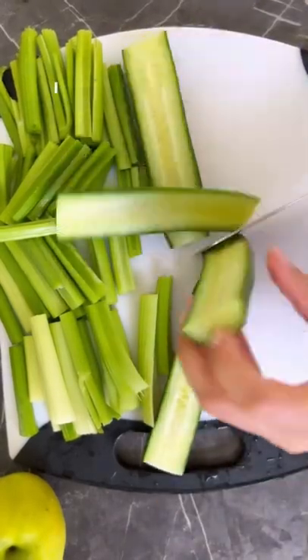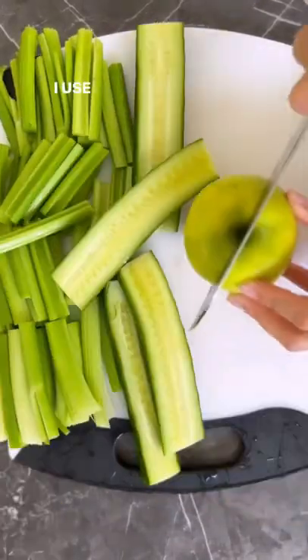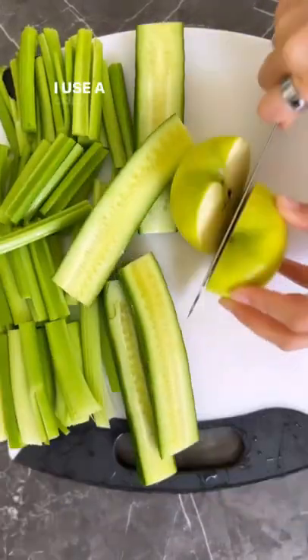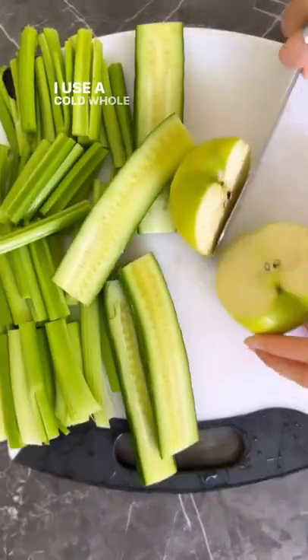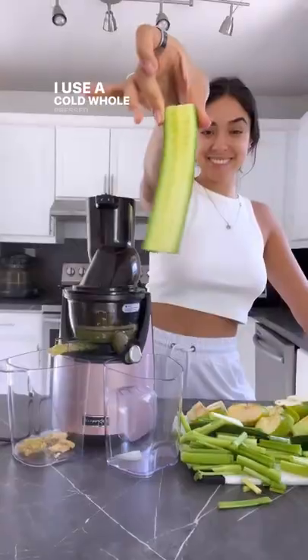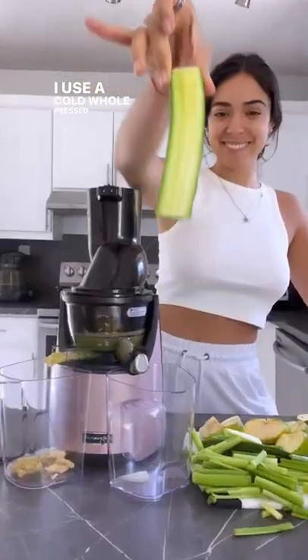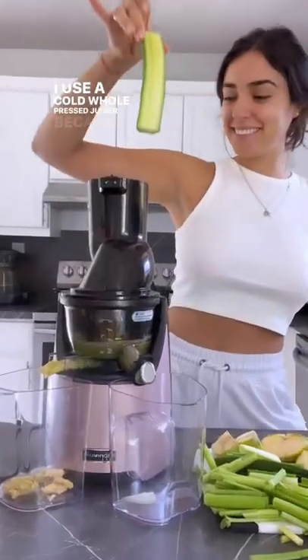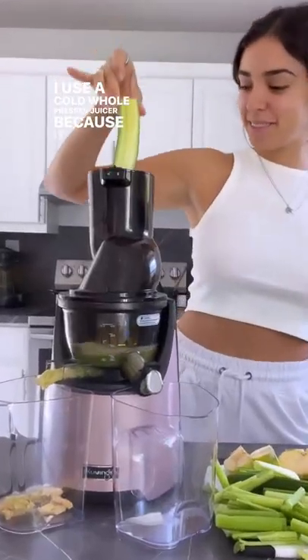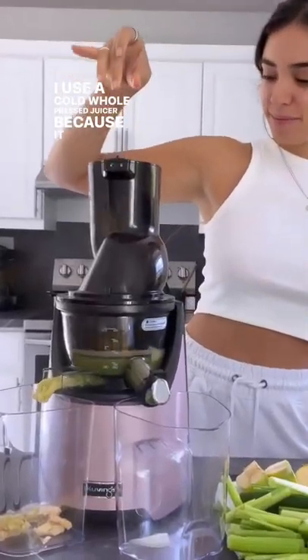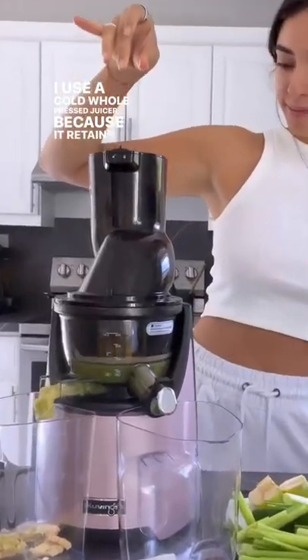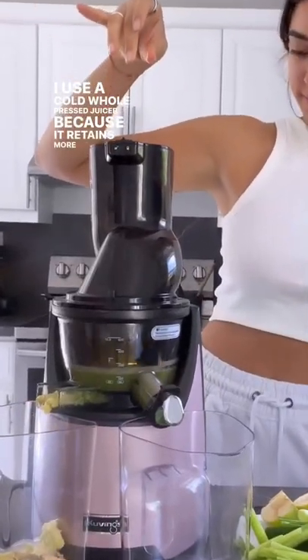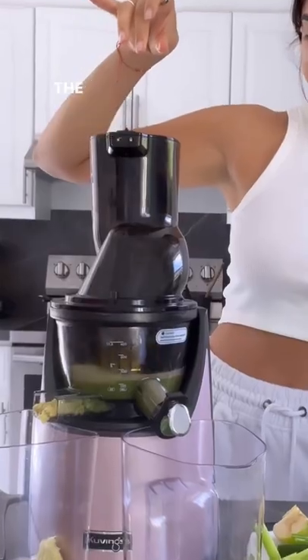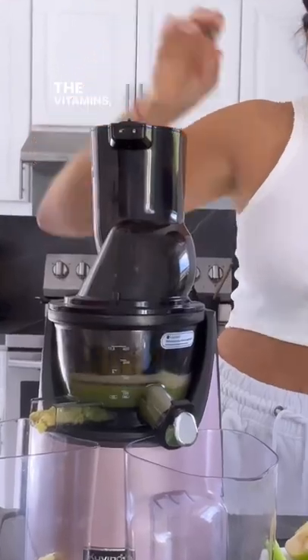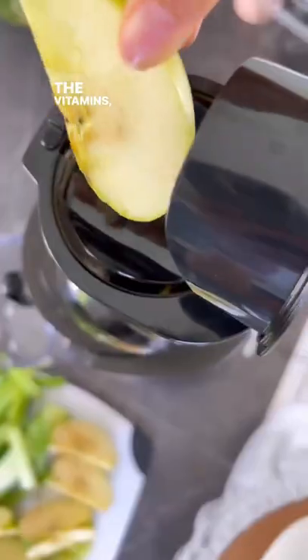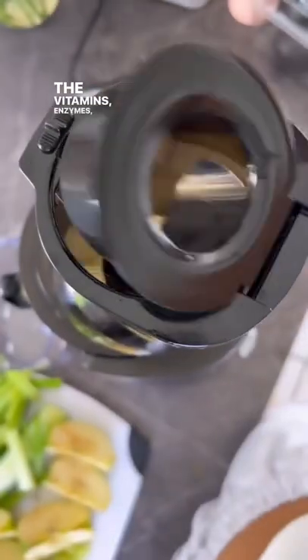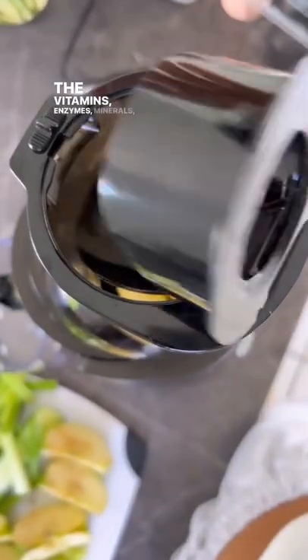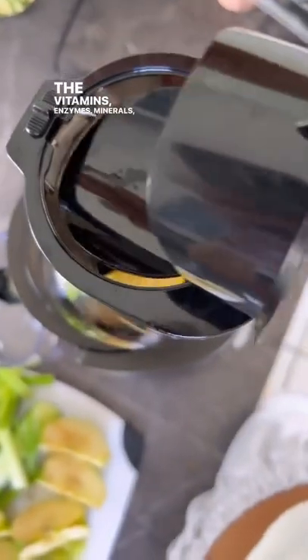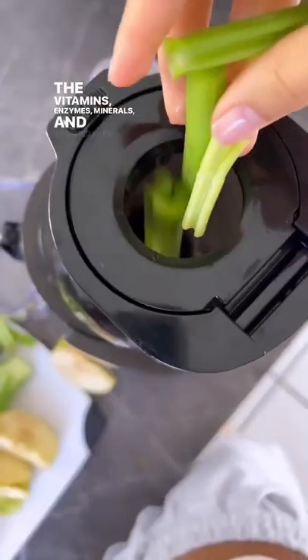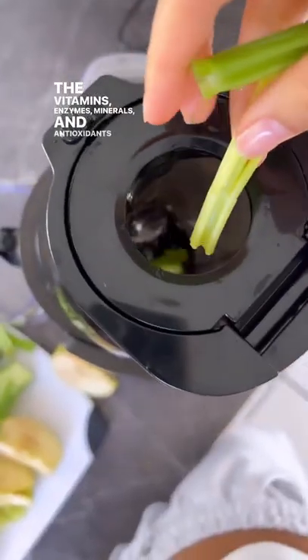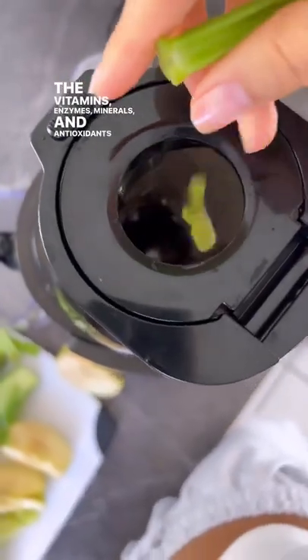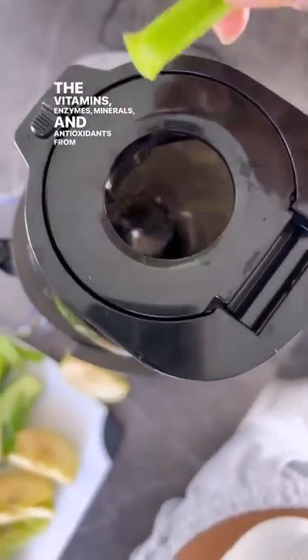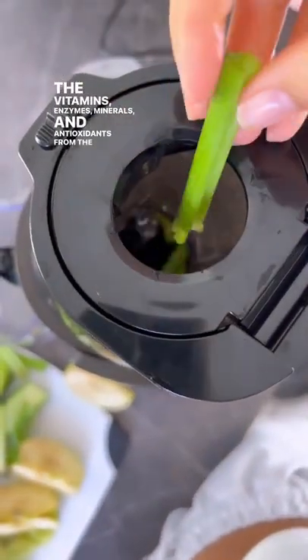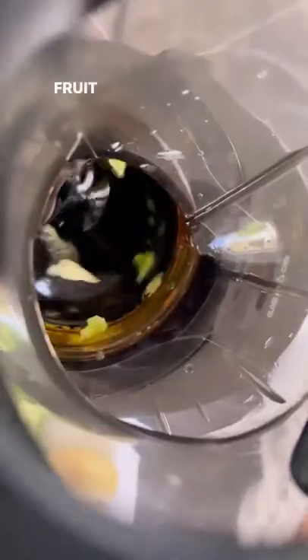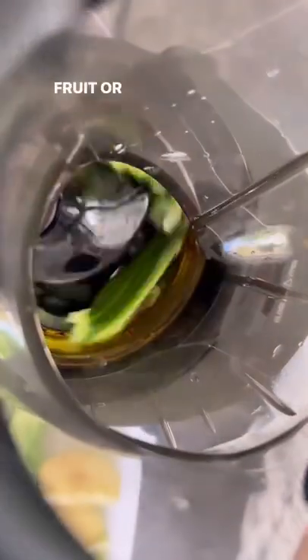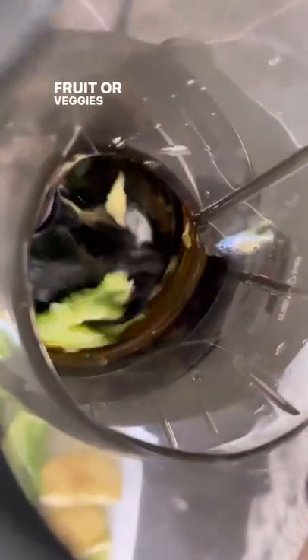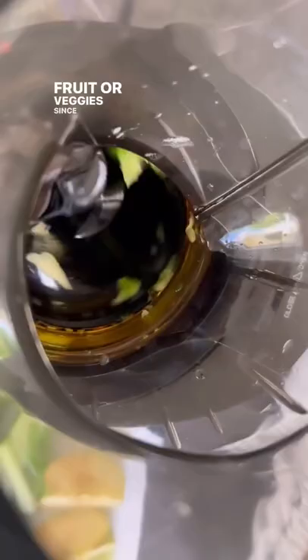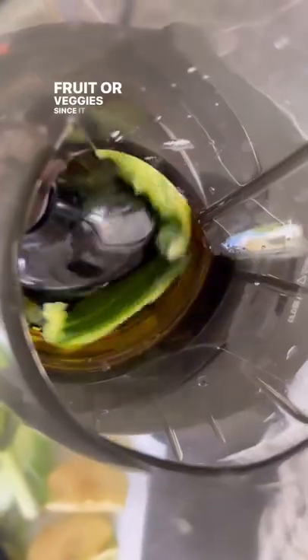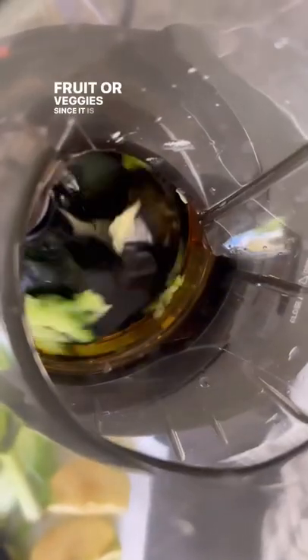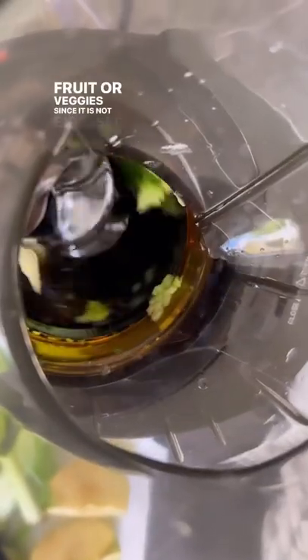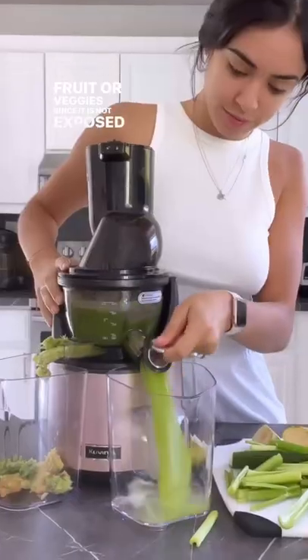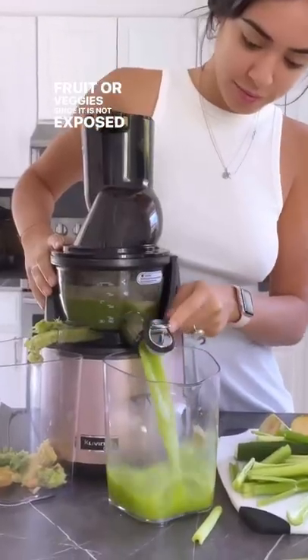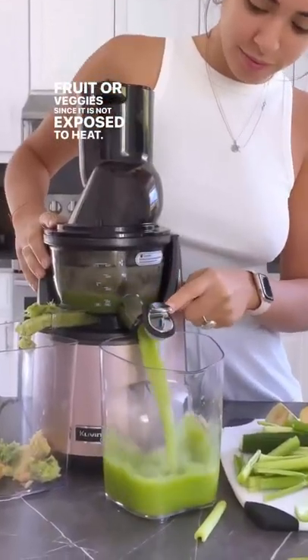I use a cold whole press juicer because it retains more of the vitamins, enzymes, minerals, and antioxidants from the fruit or veggies since it is not exposed to heat.